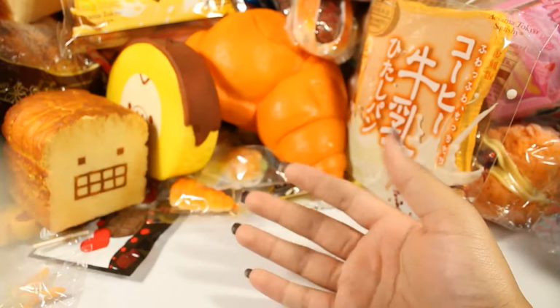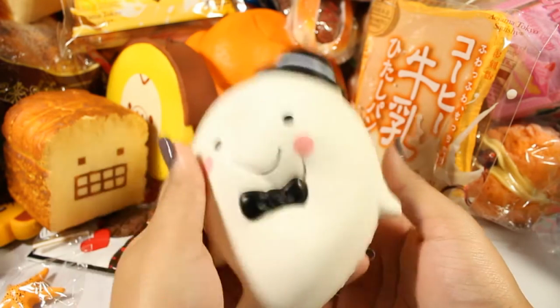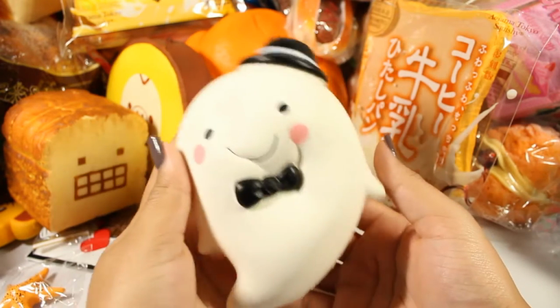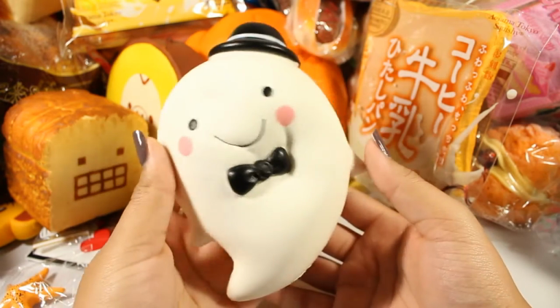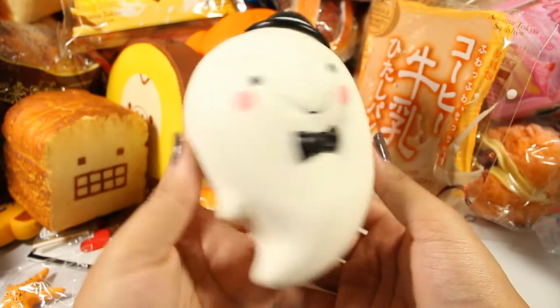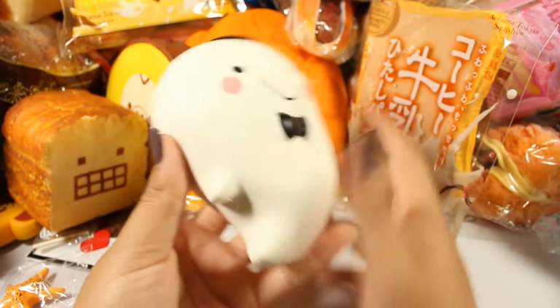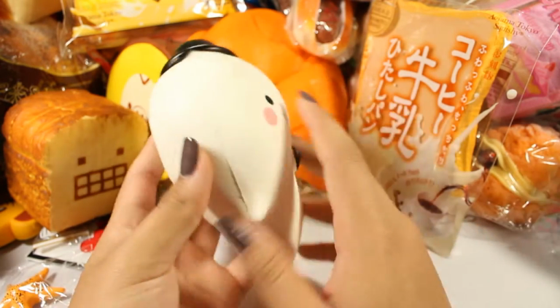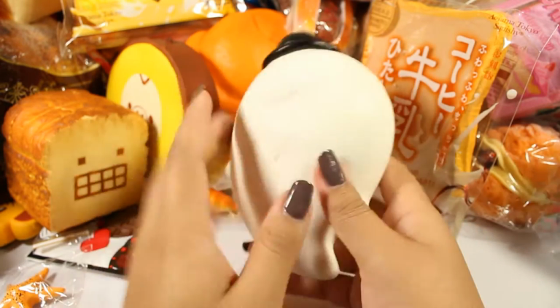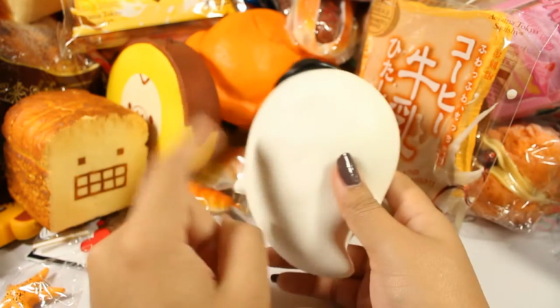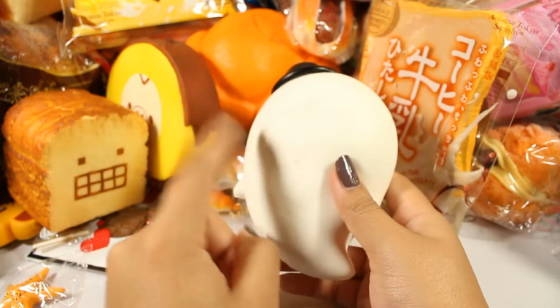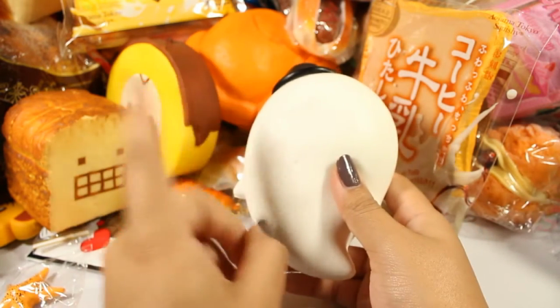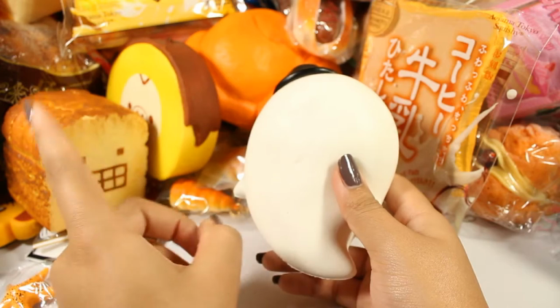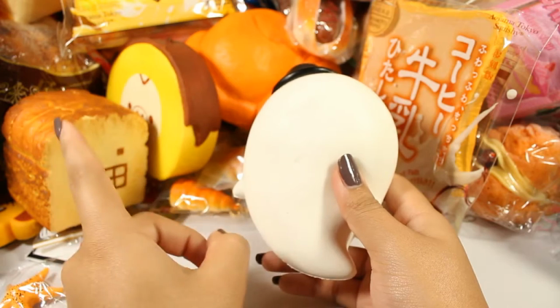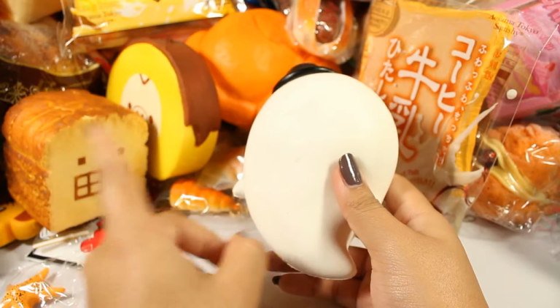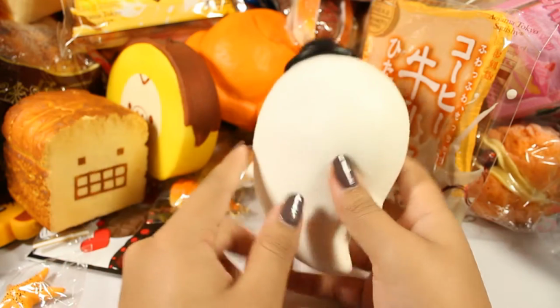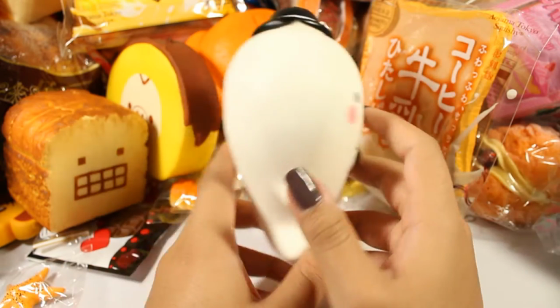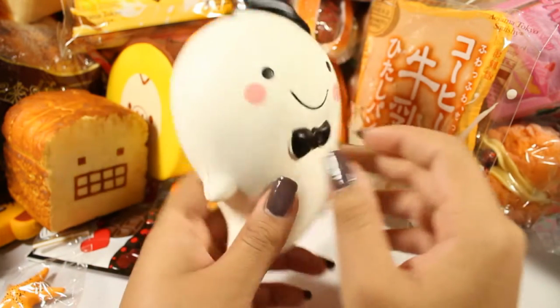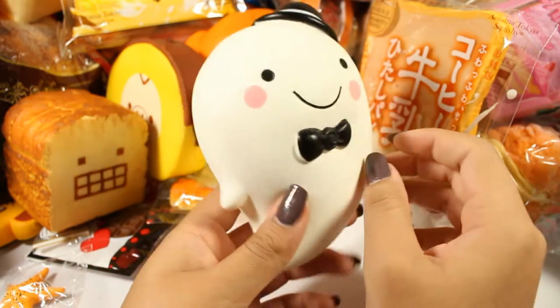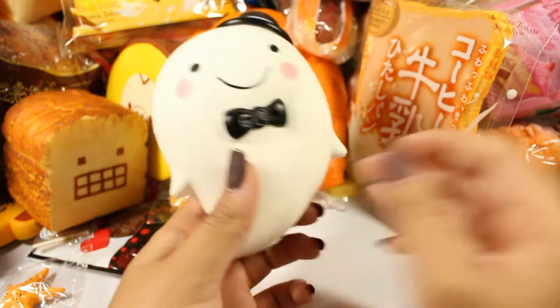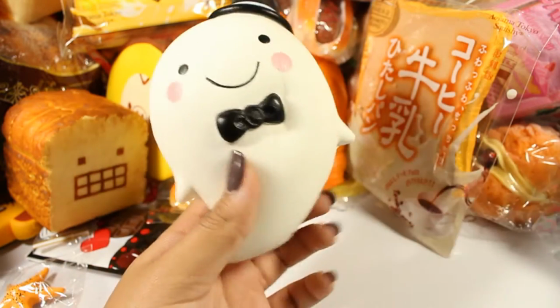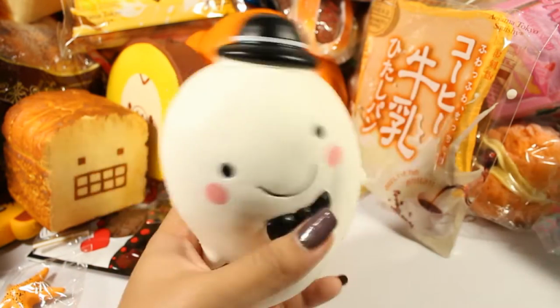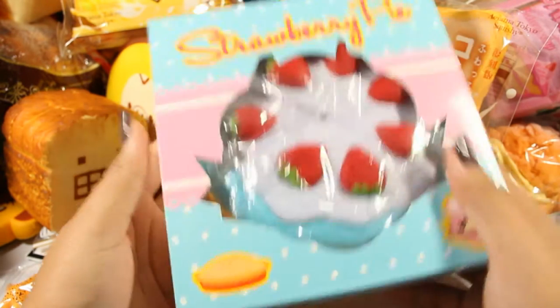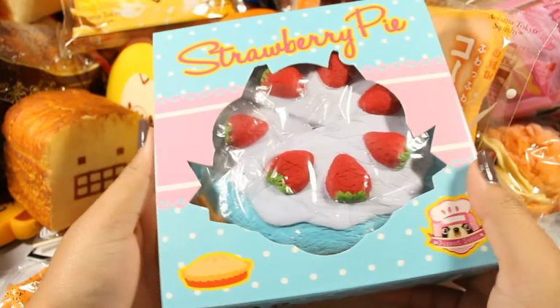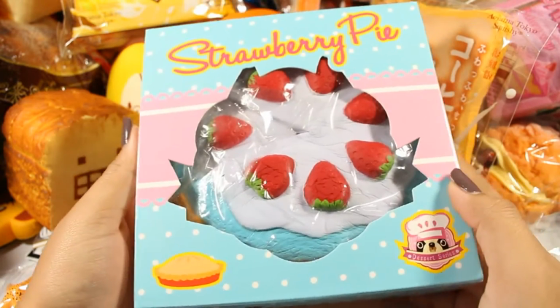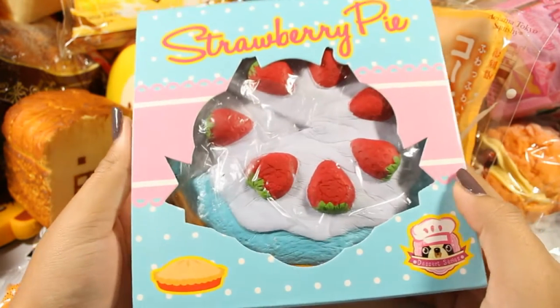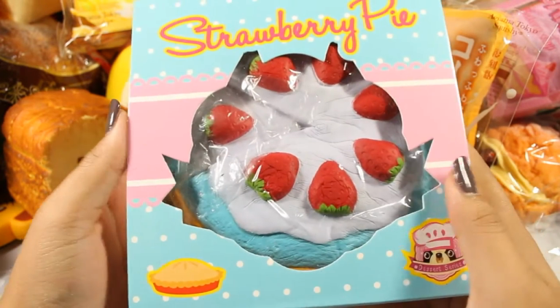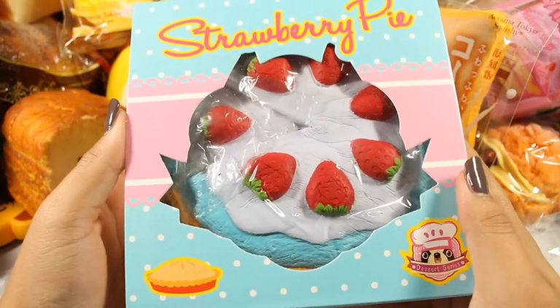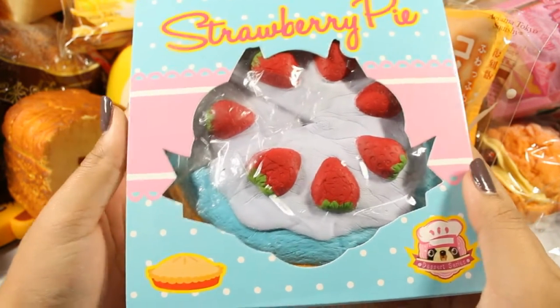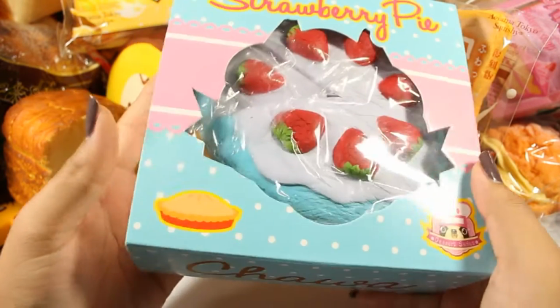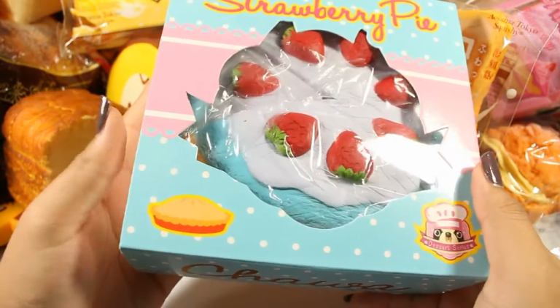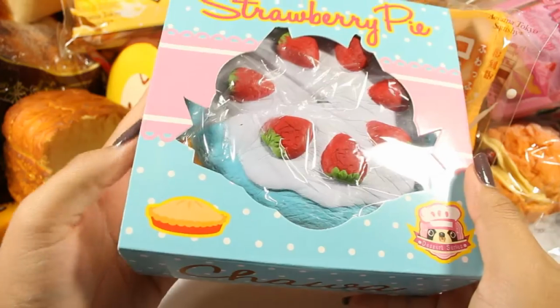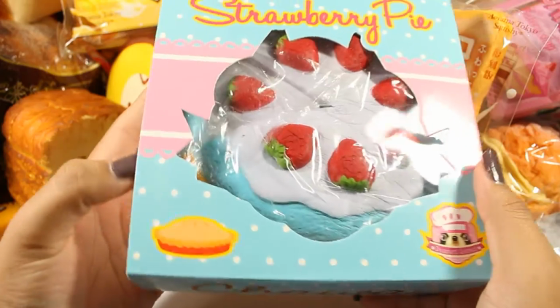To me this smells like bubblegum — it smells exactly like how Pop Pop Sheep smells. Next is the strawberry pie by Chawa.